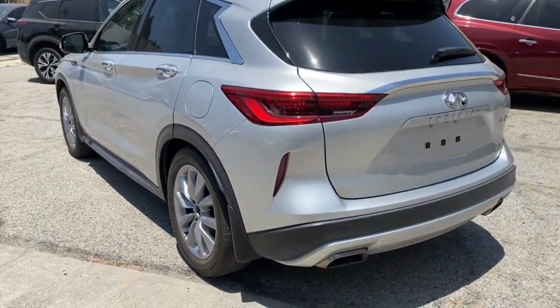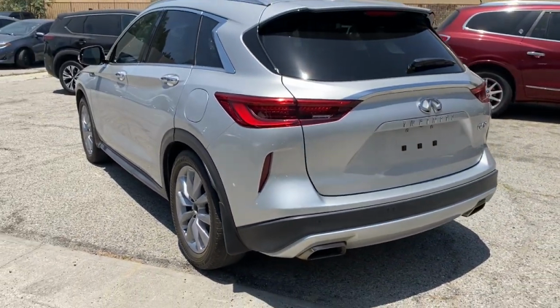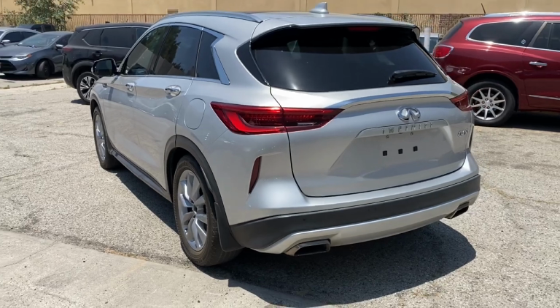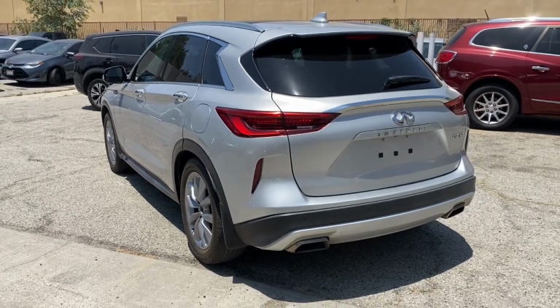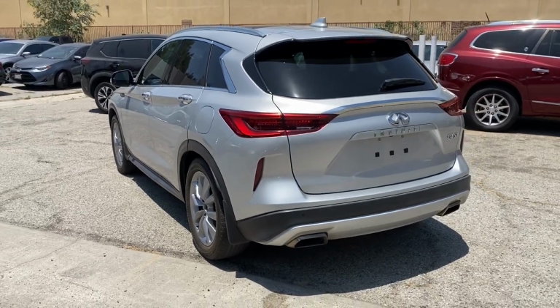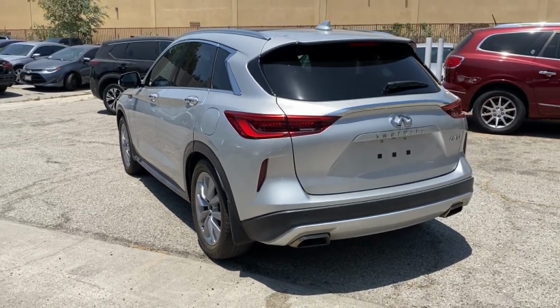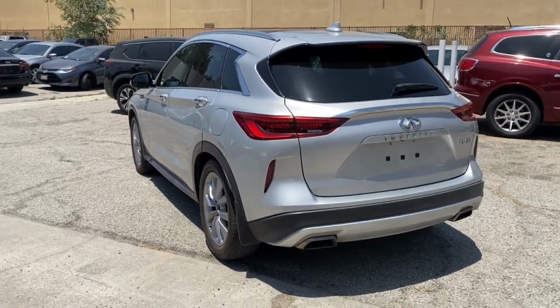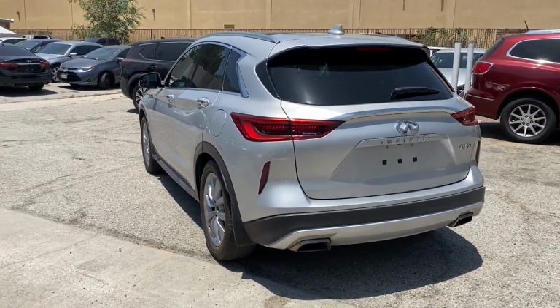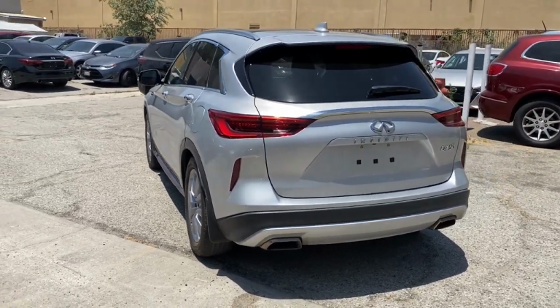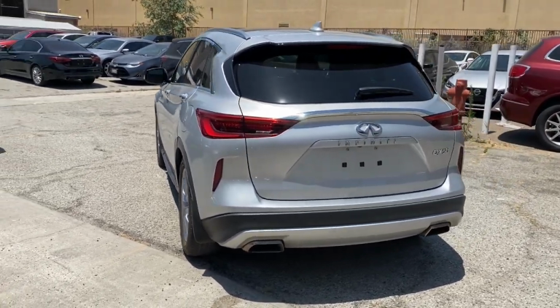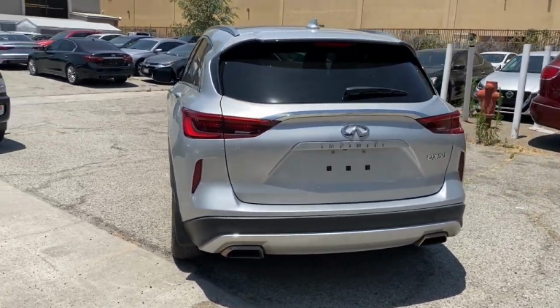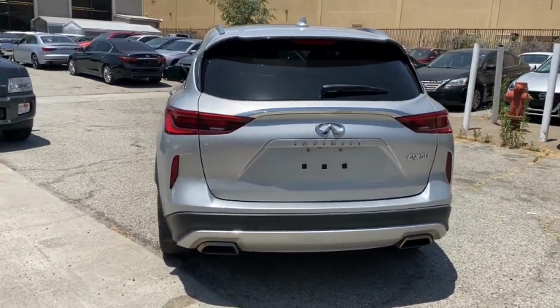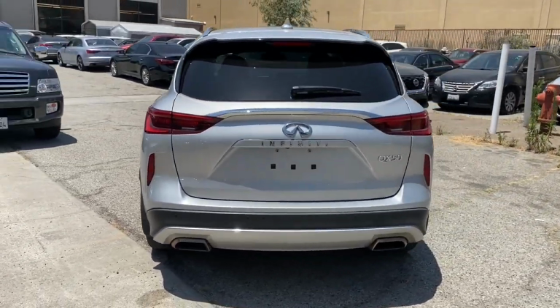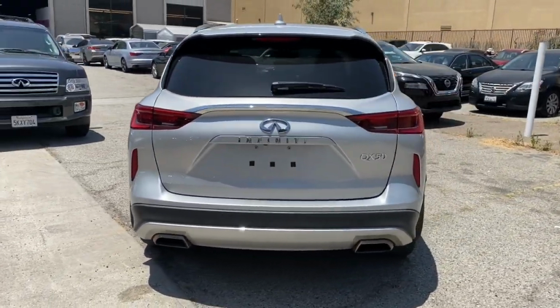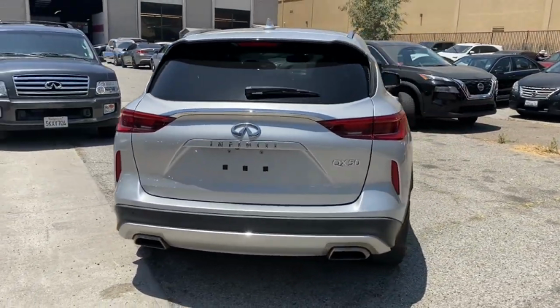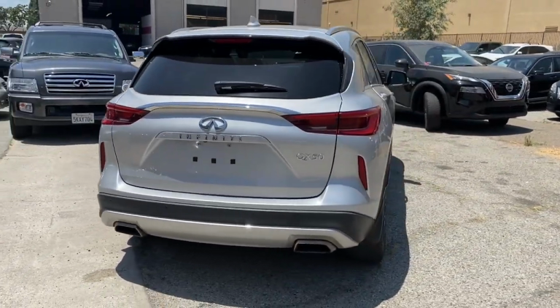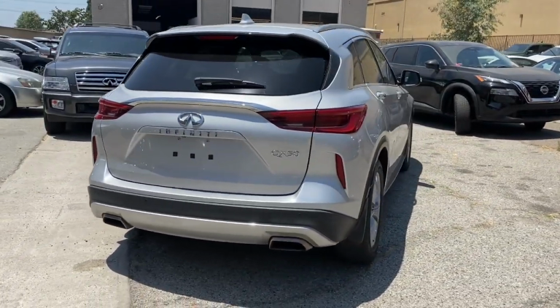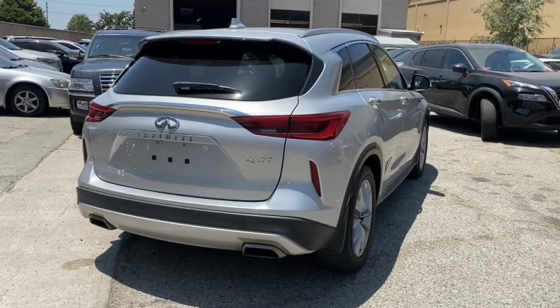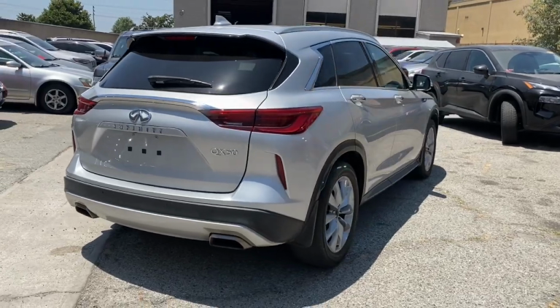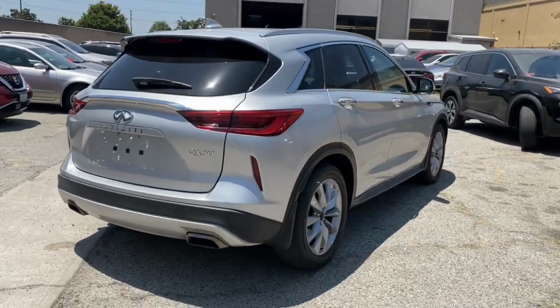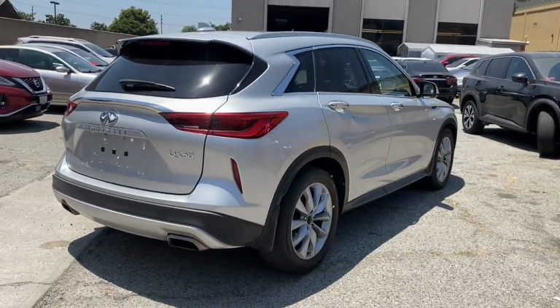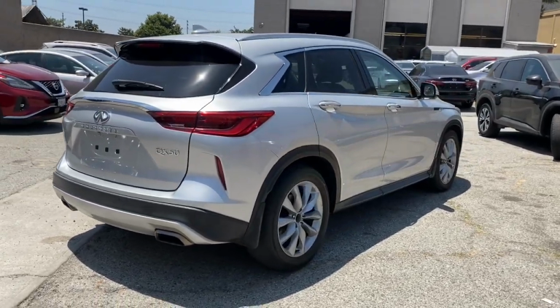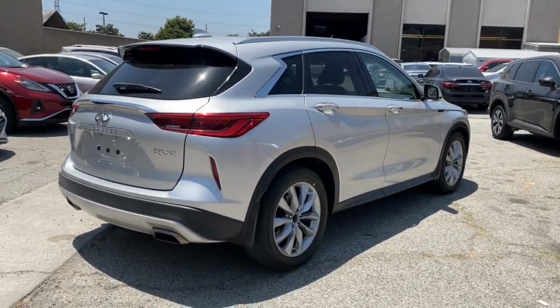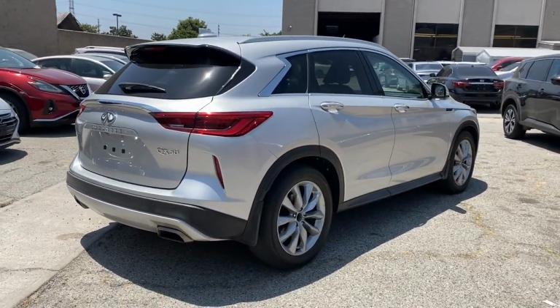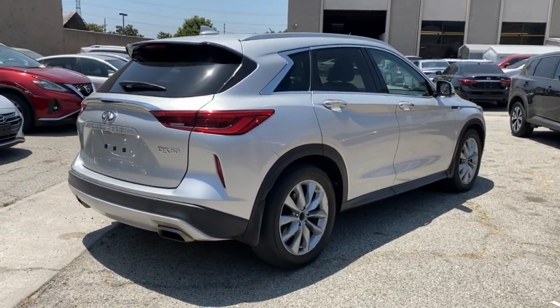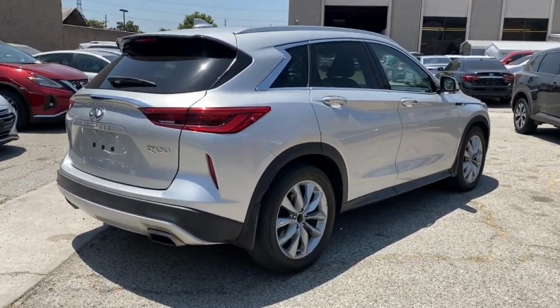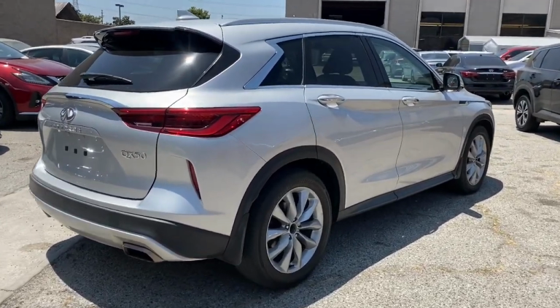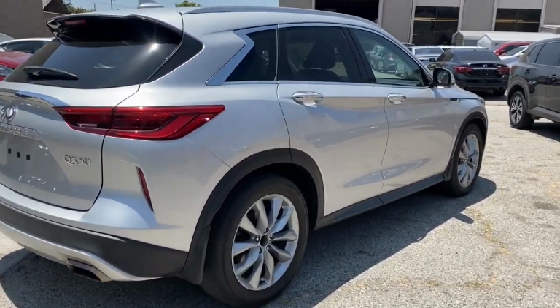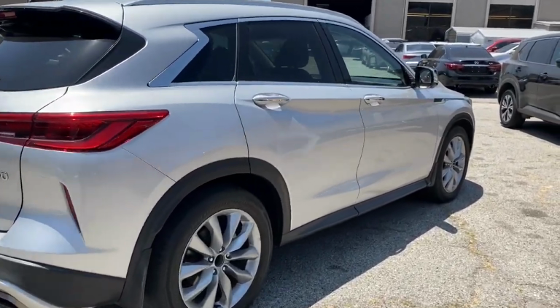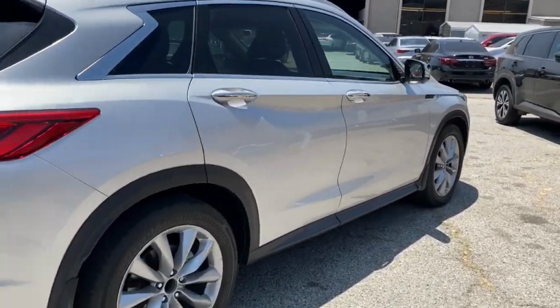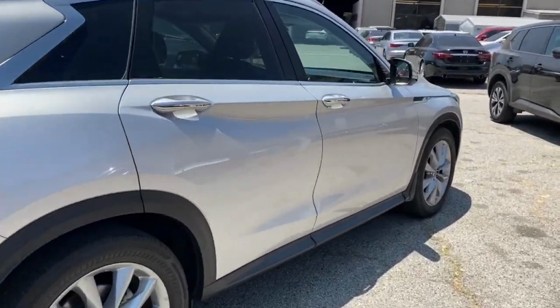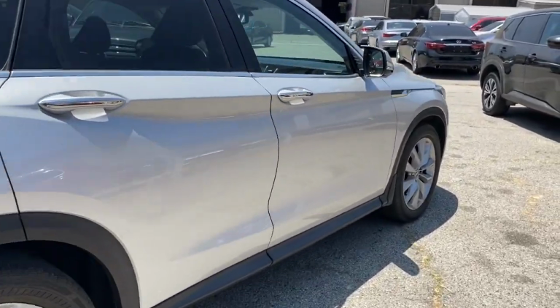This striking QX50 delivers indulgent luxury and crossover versatility. A host of desirable amenities, smooth power, and advanced safety features let you enjoy every moment of the journey.